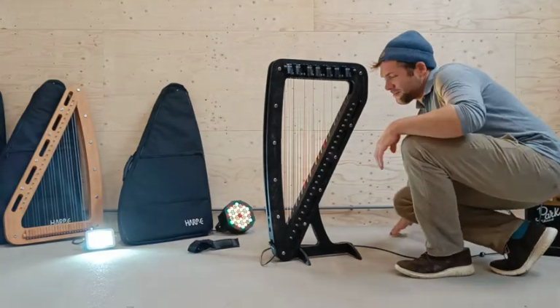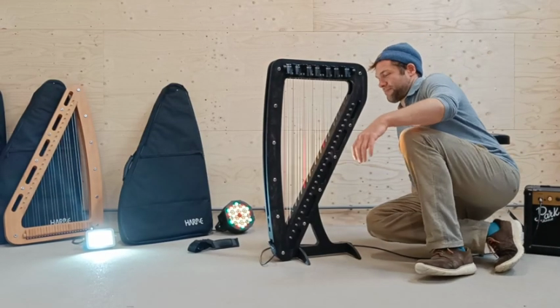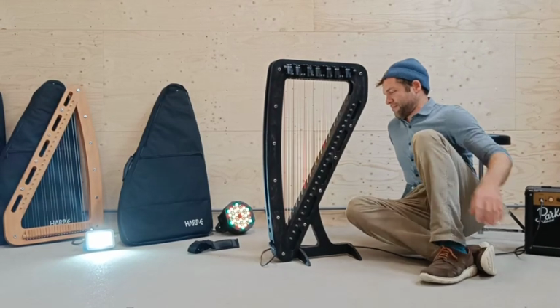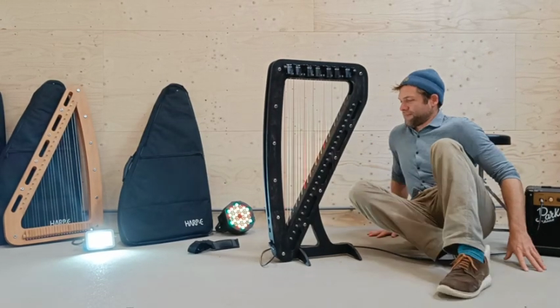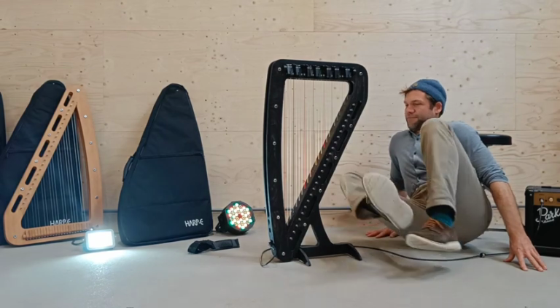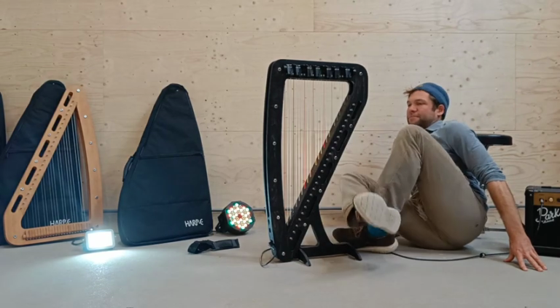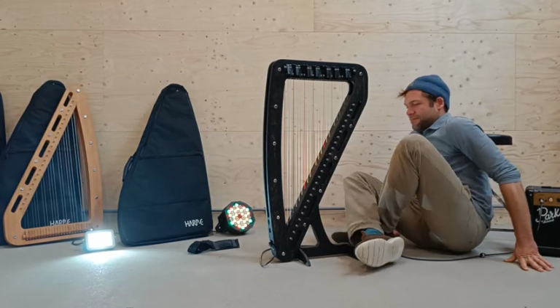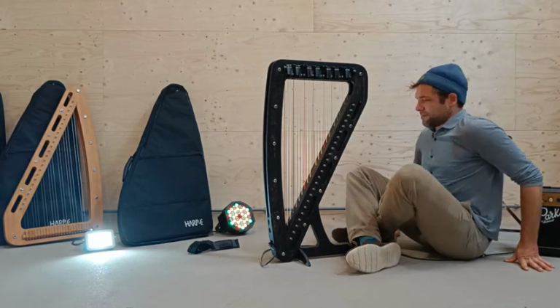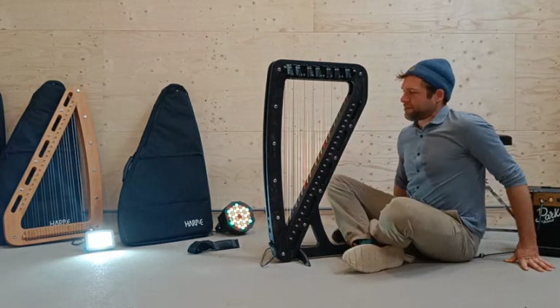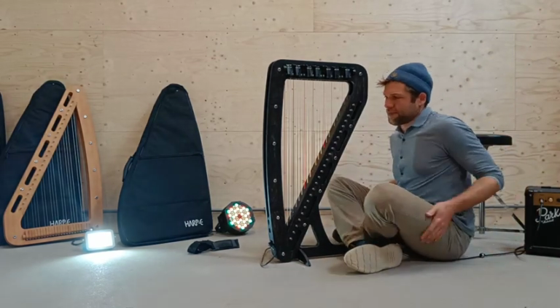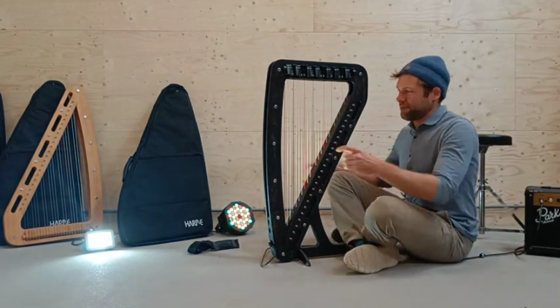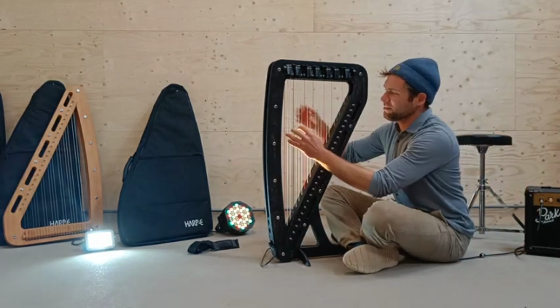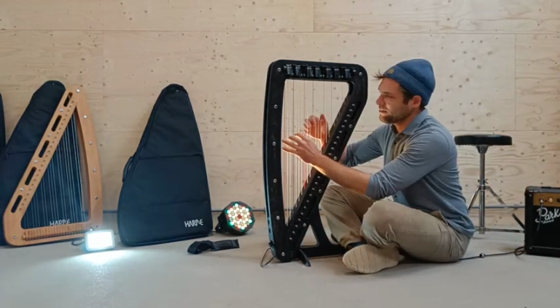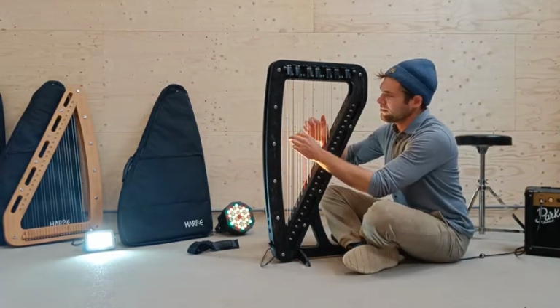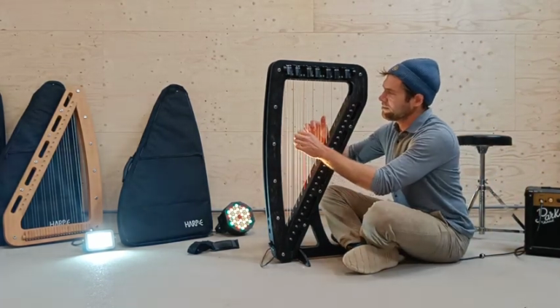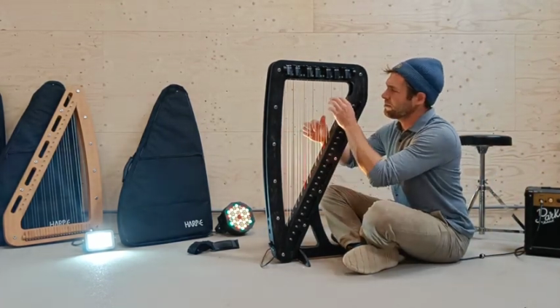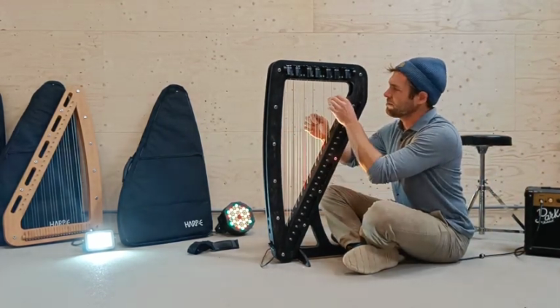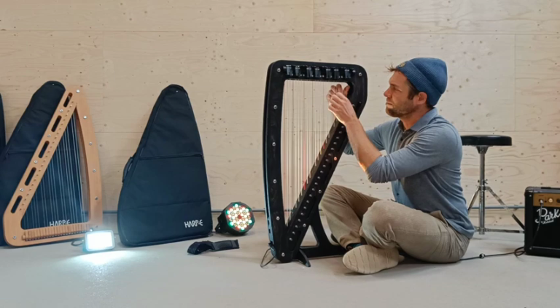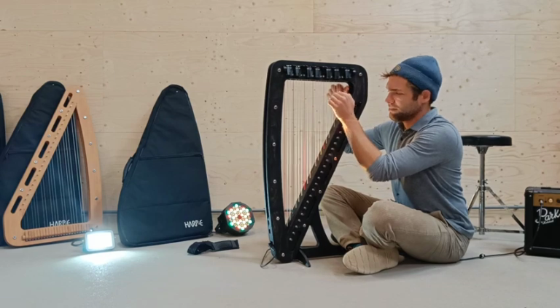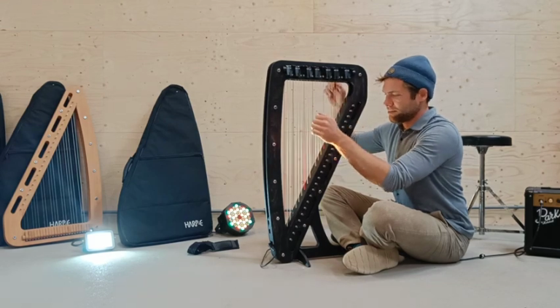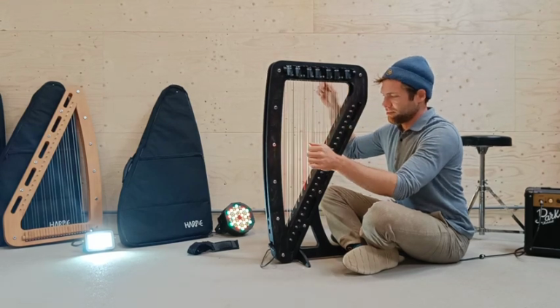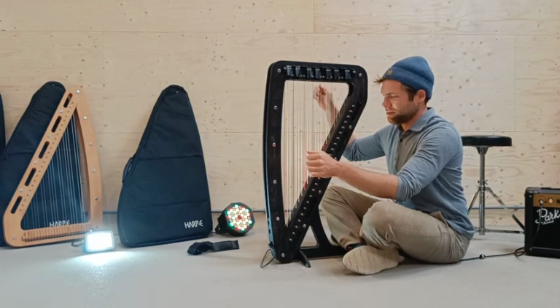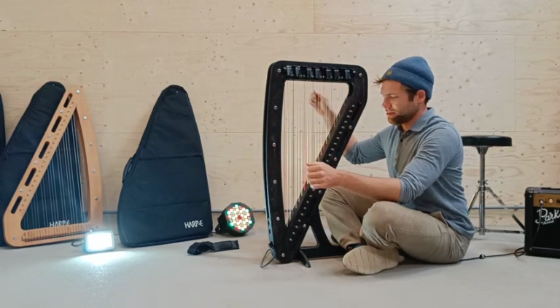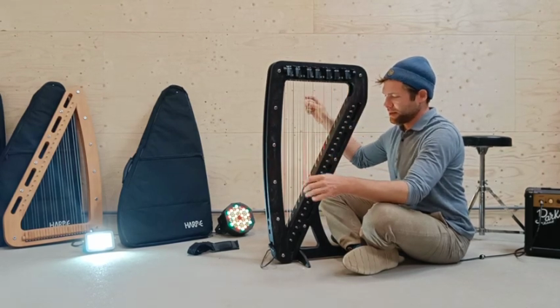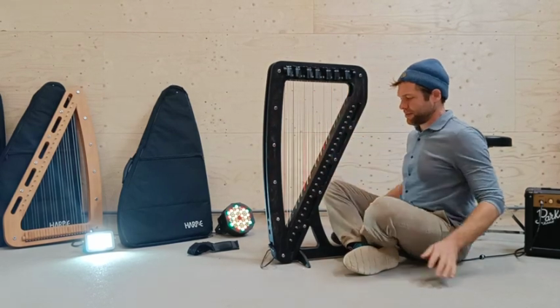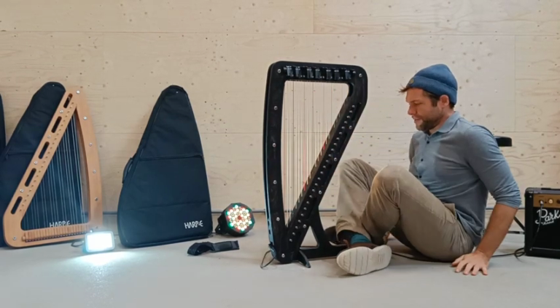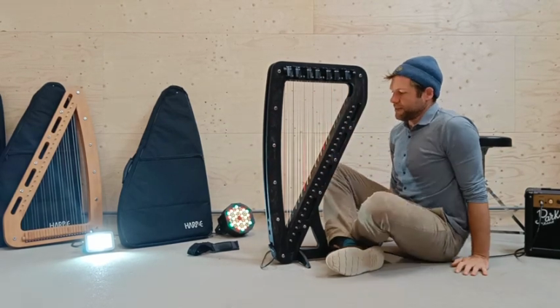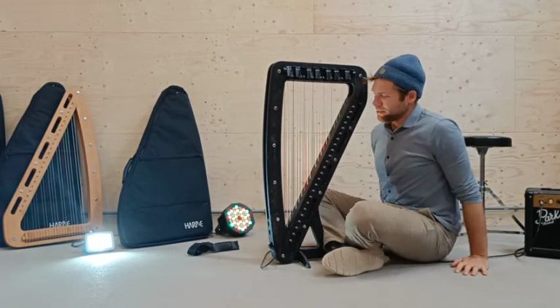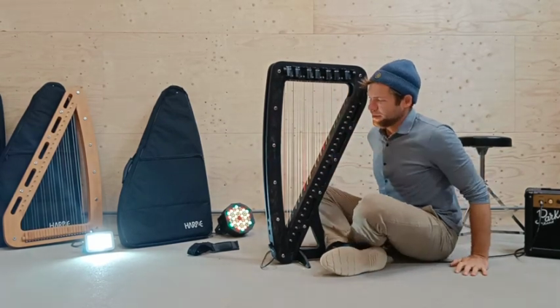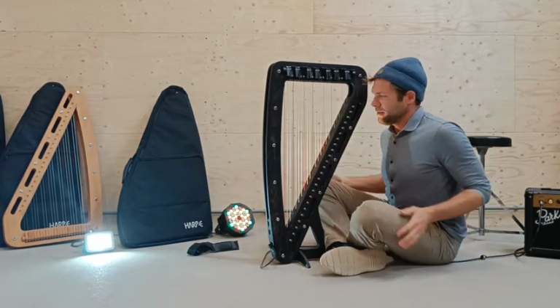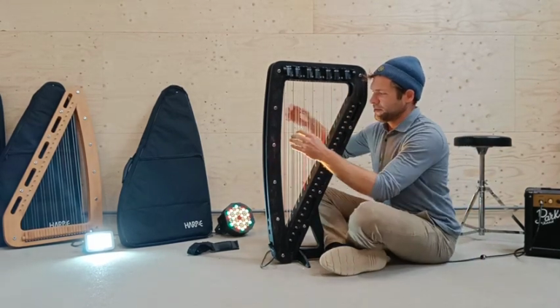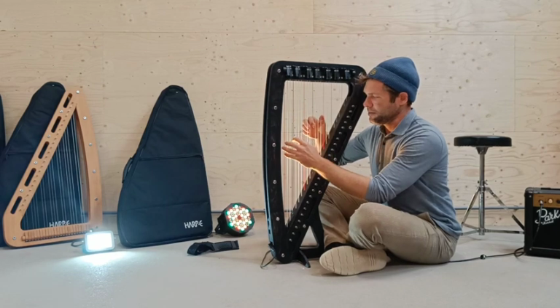Welcome to this Harp E Basics video about playing positions. There are quite a few of them and let's go through them one by one. The lowest position is for adults when seated on the ground or on a pillow, for instance, or for small children on a very small chair.